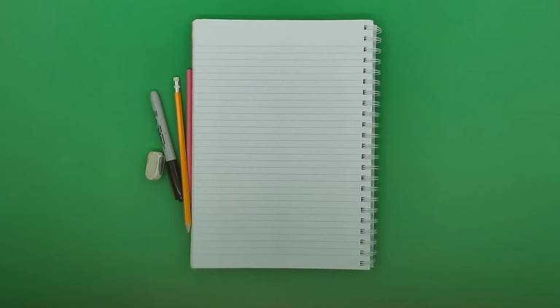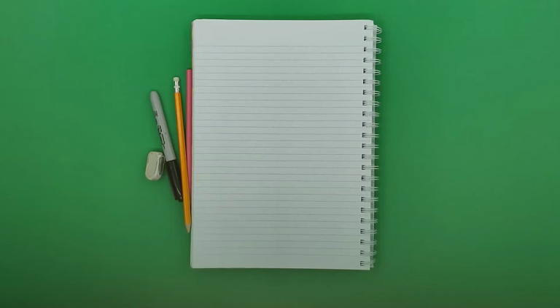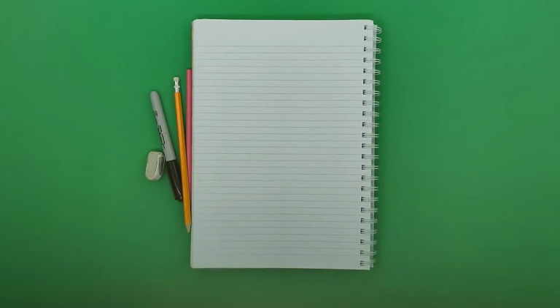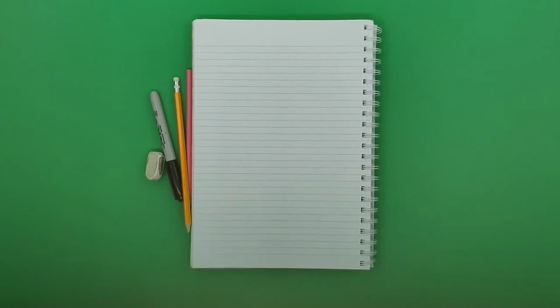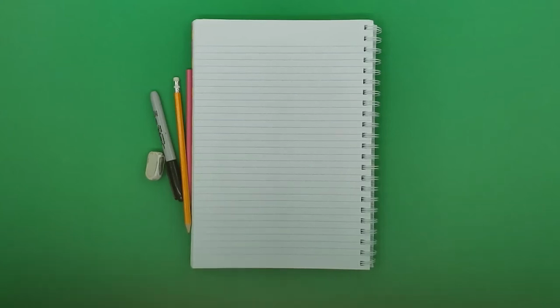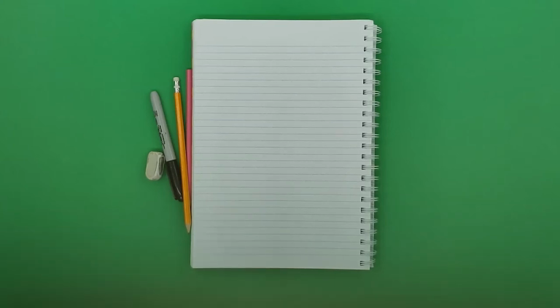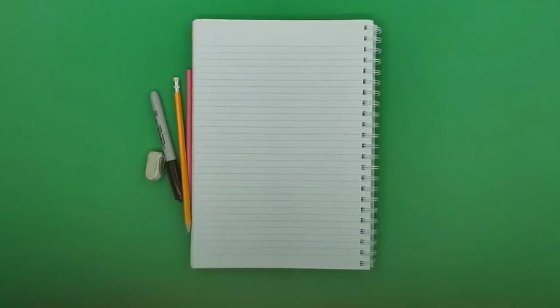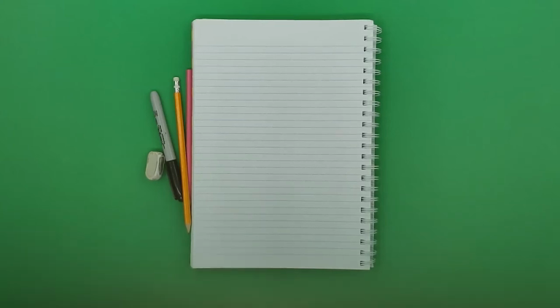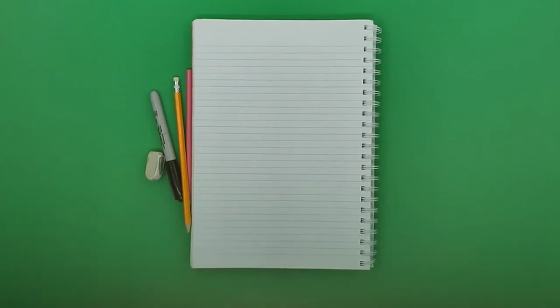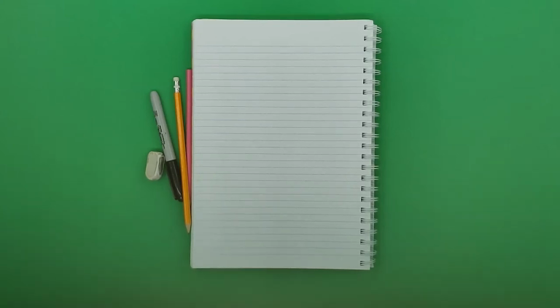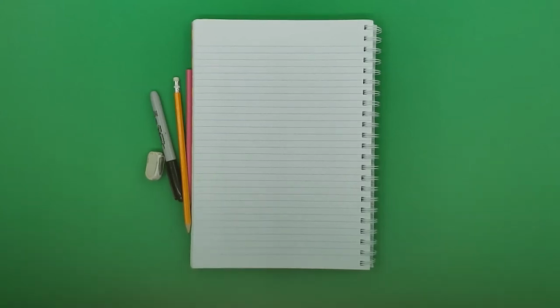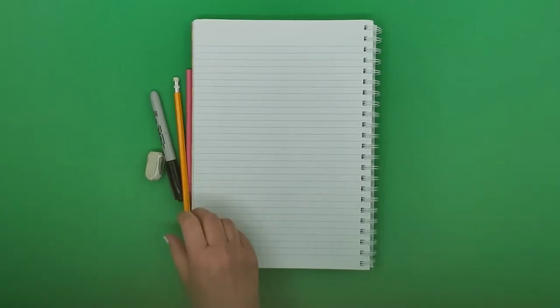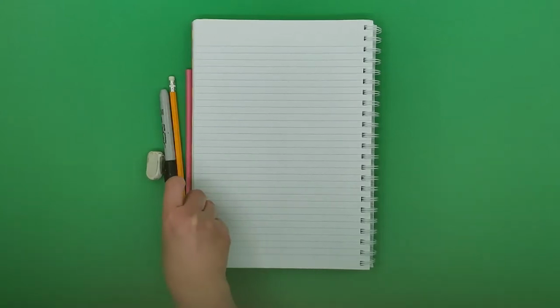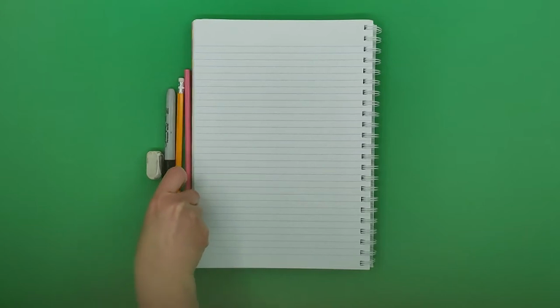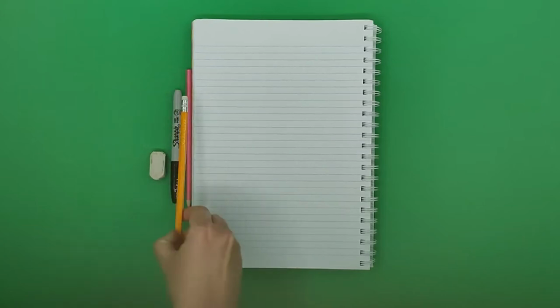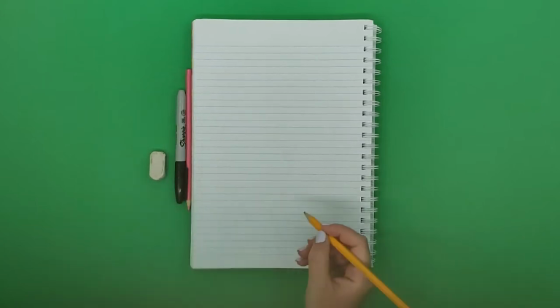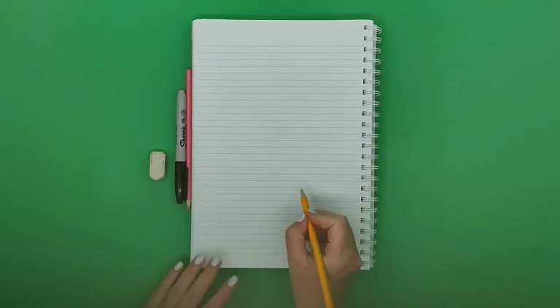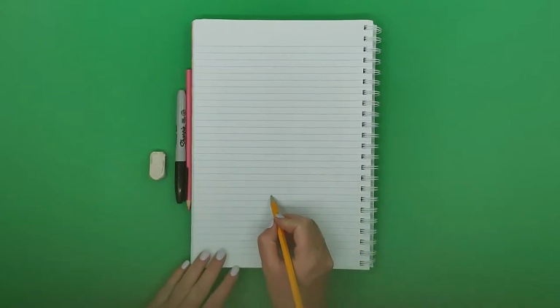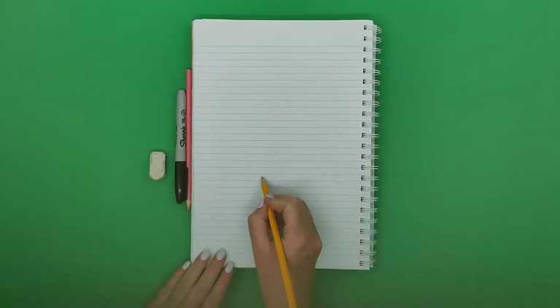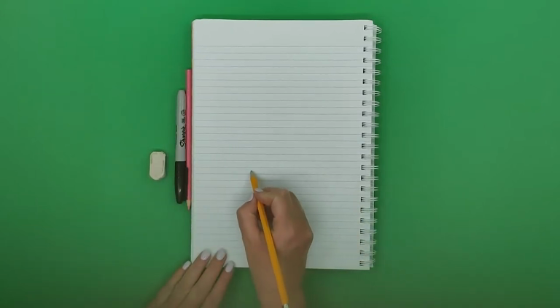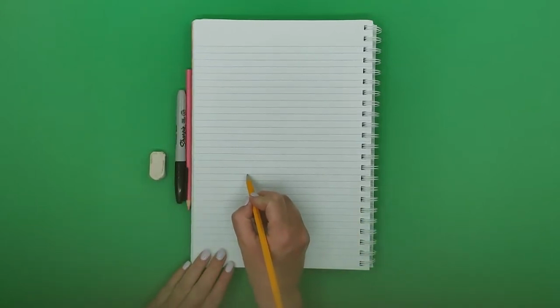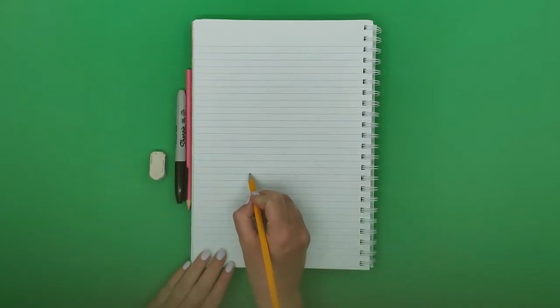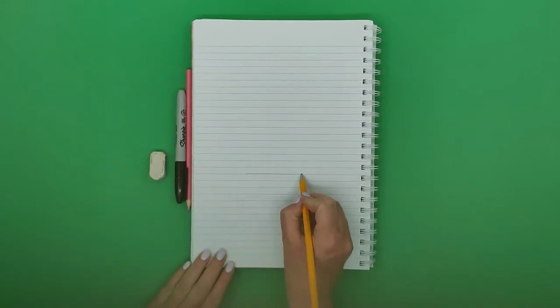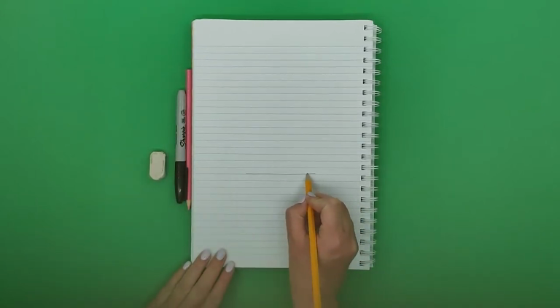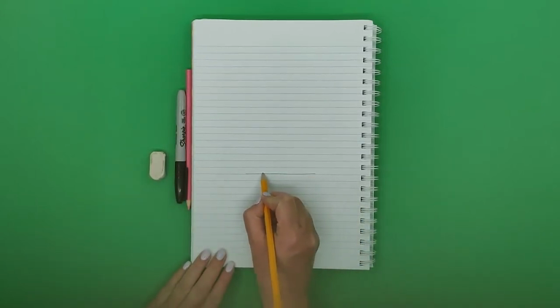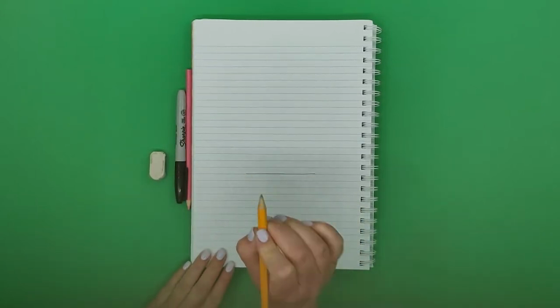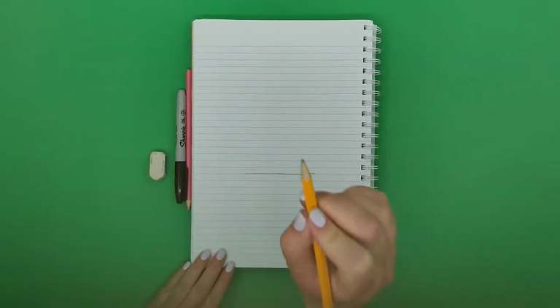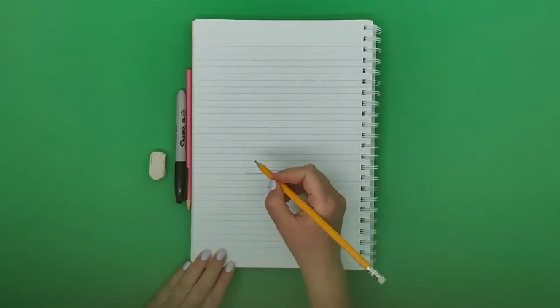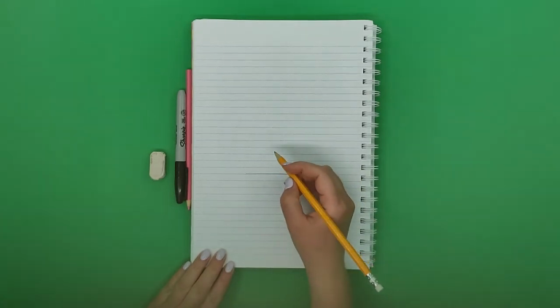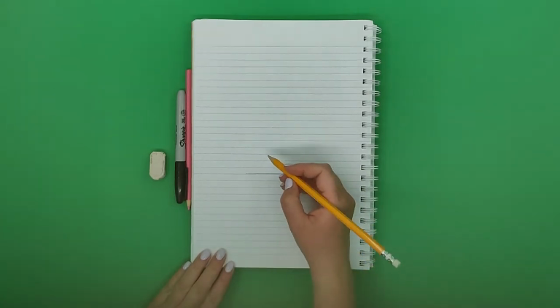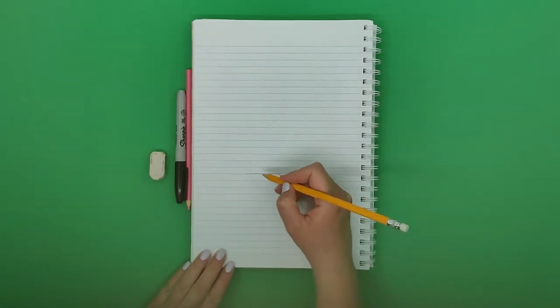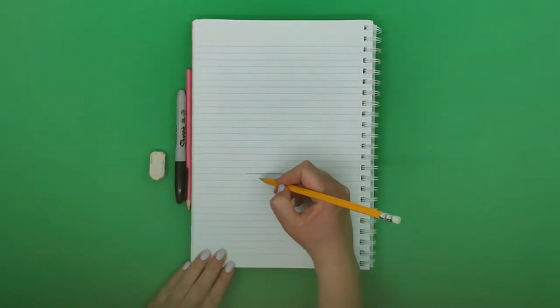Hi everyone, today we're going to draw a rabbit. We're going to grab a pen, a pencil, an eraser, and our paper. Let's start drawing. When we start with the pencil, we're super soft and gentle.